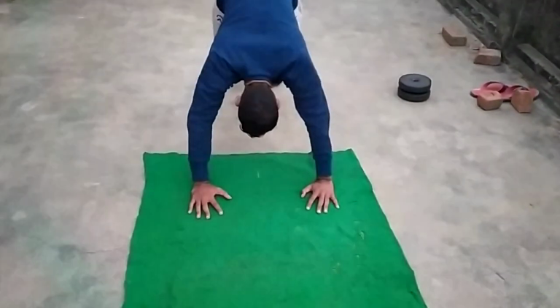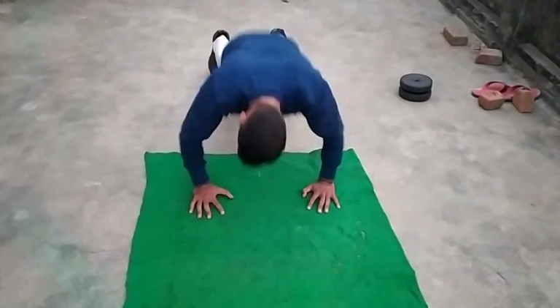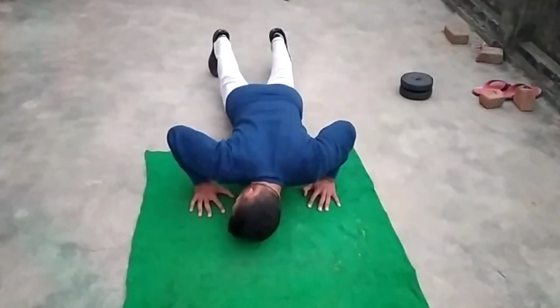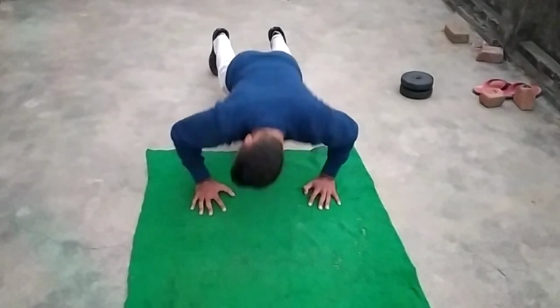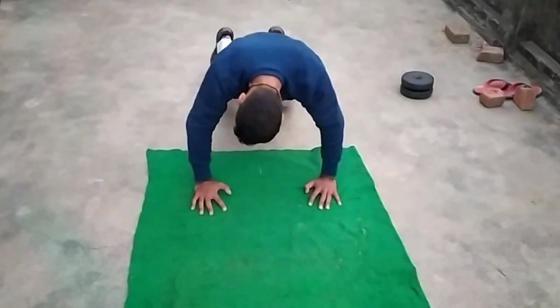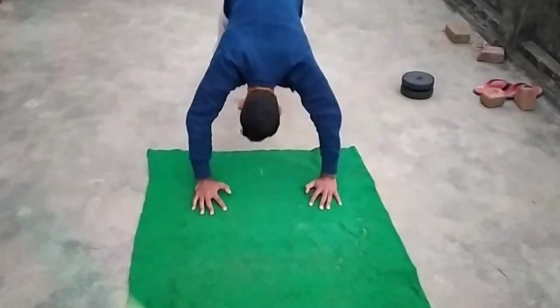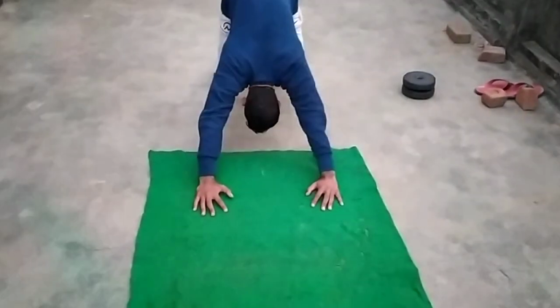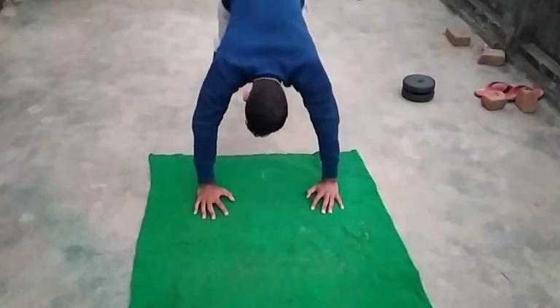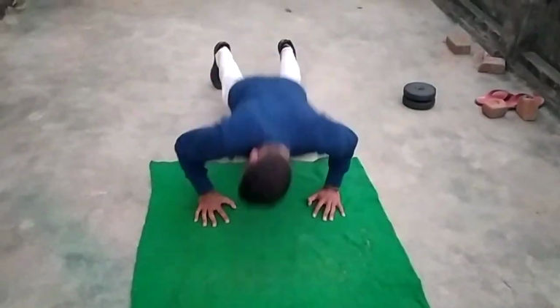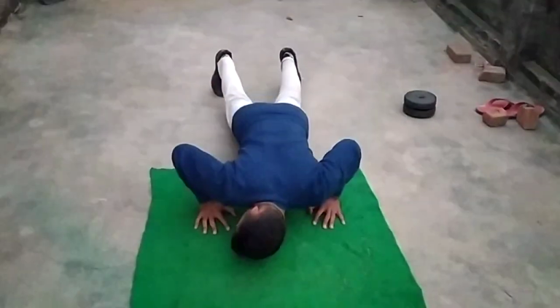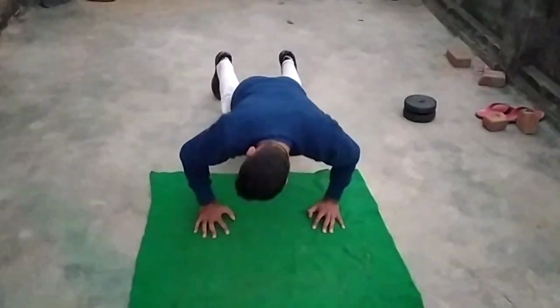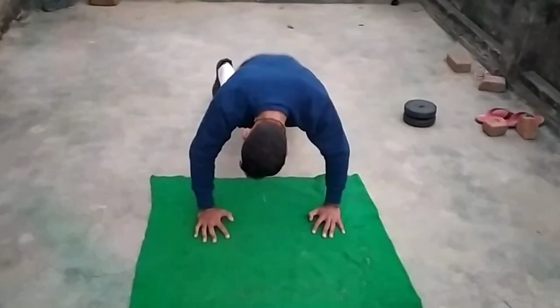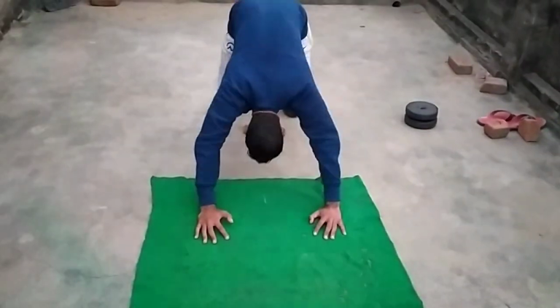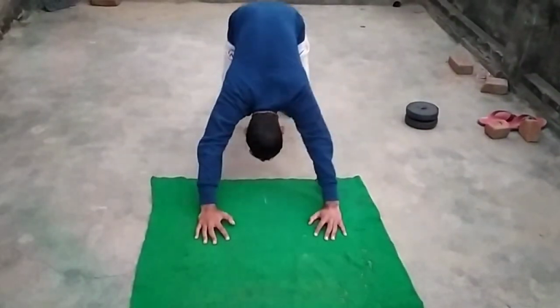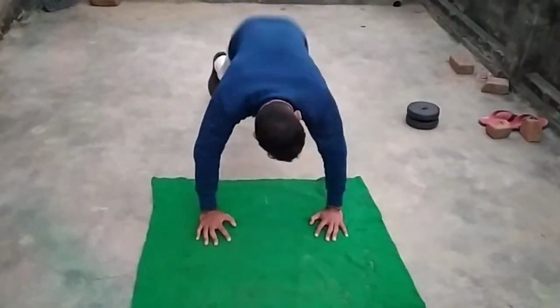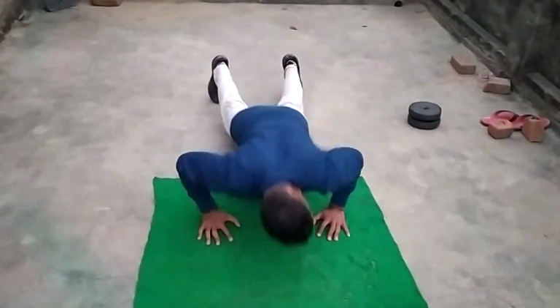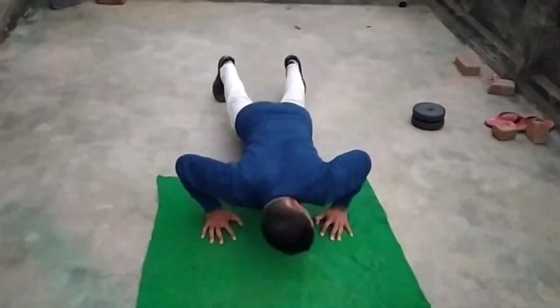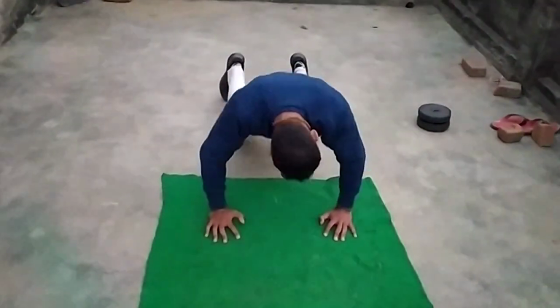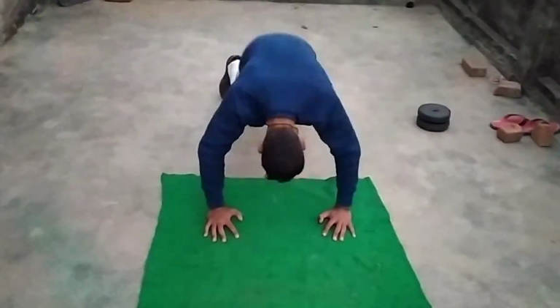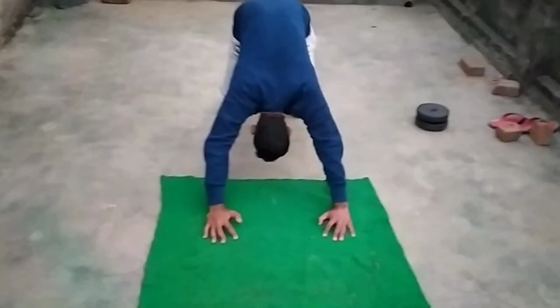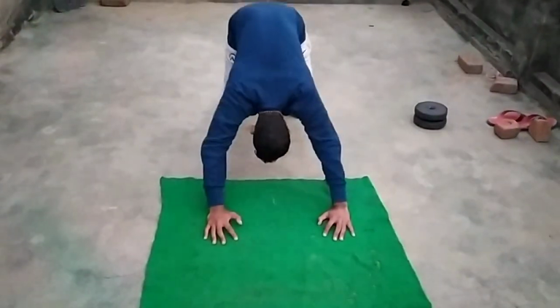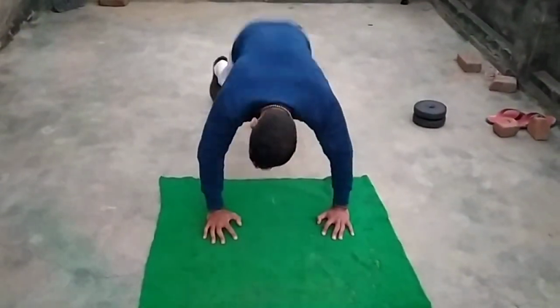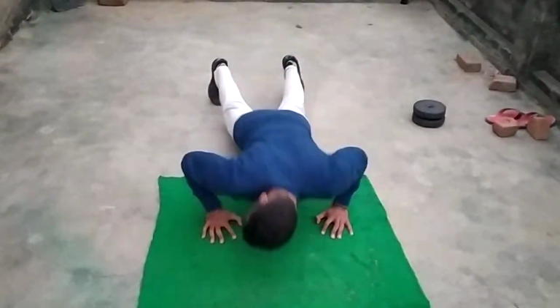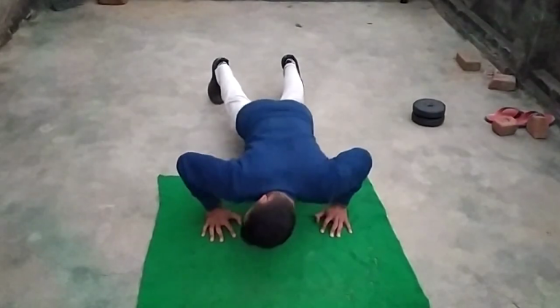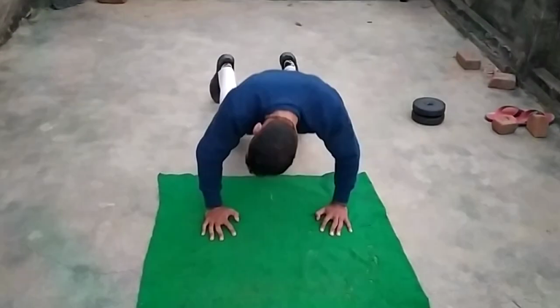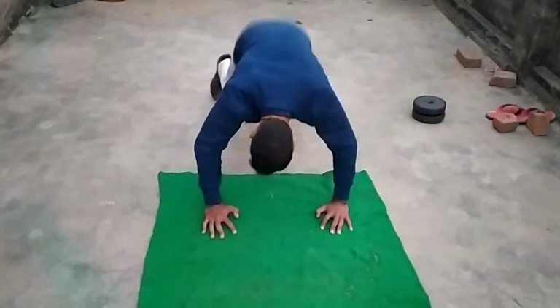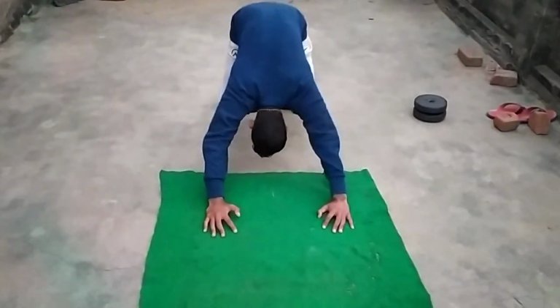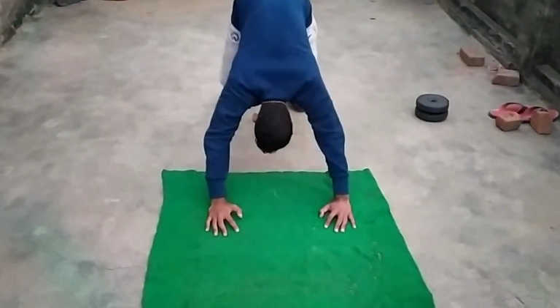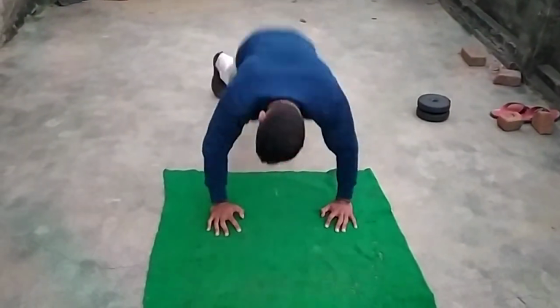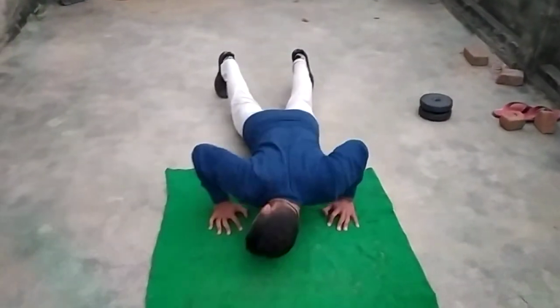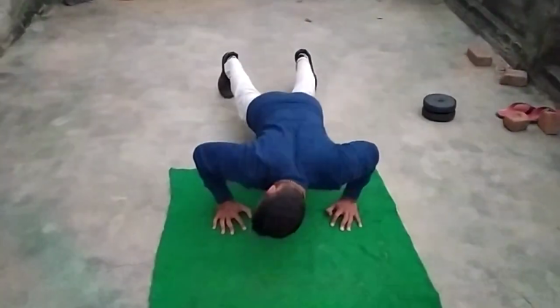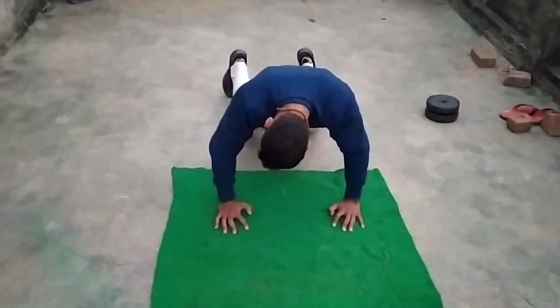Alright, let me check it out. Give me a sec.